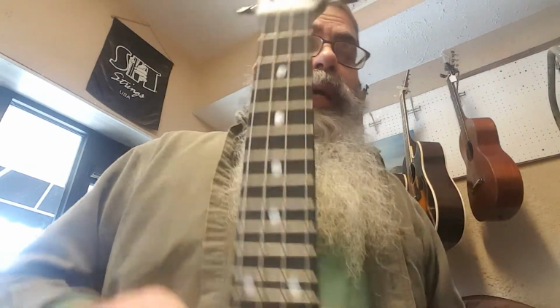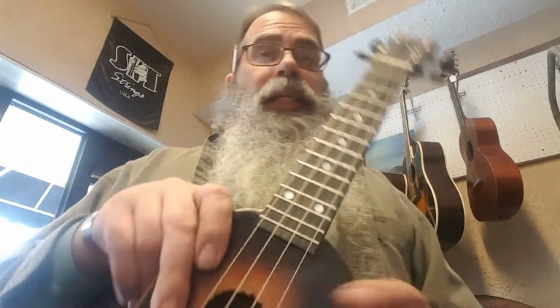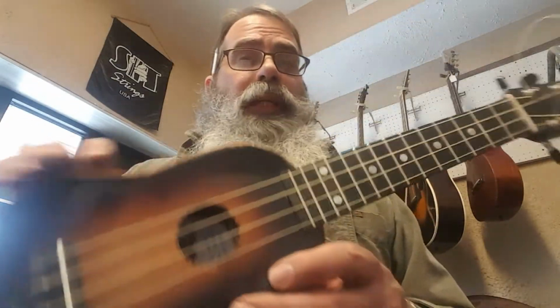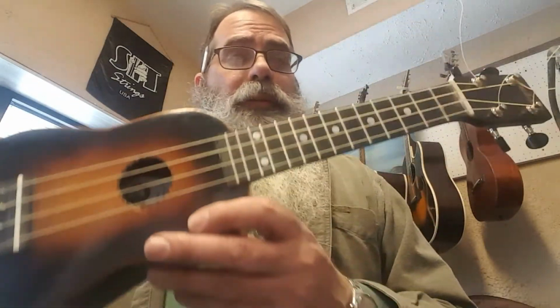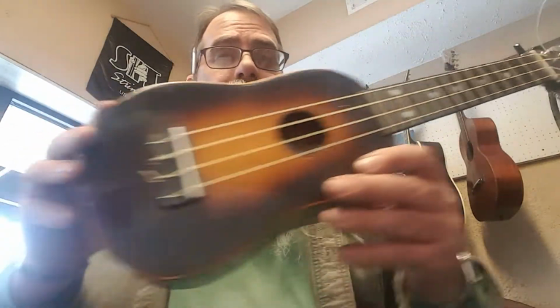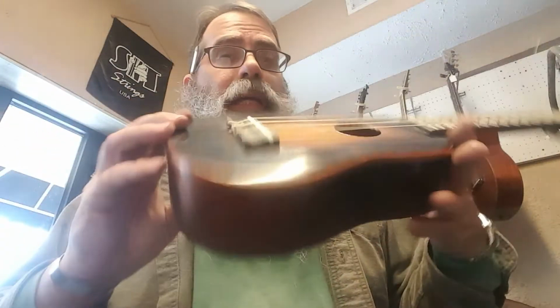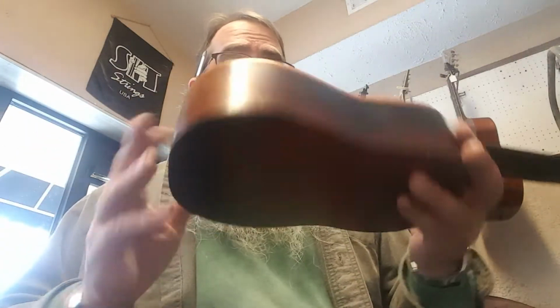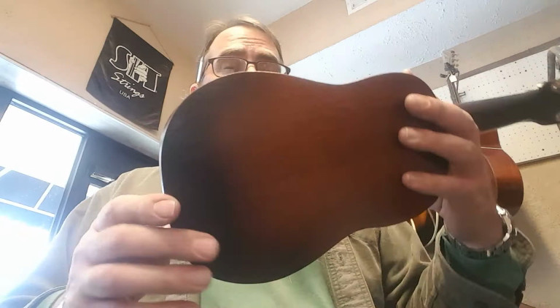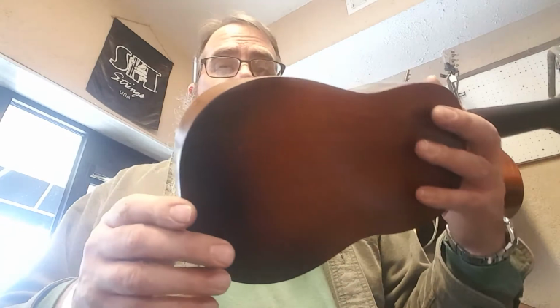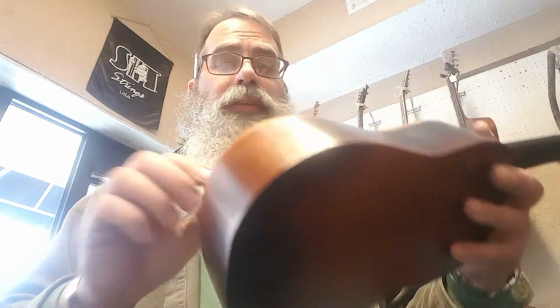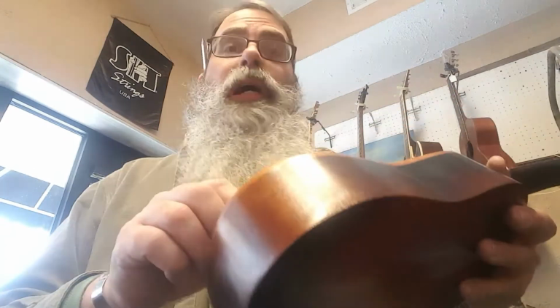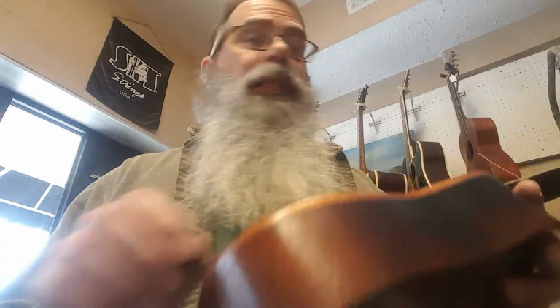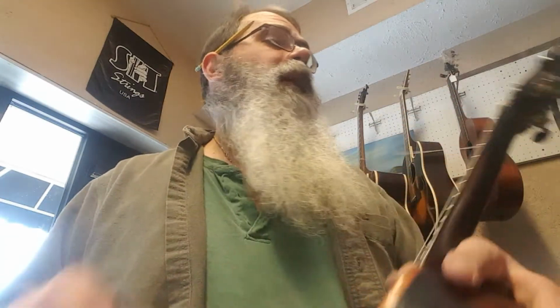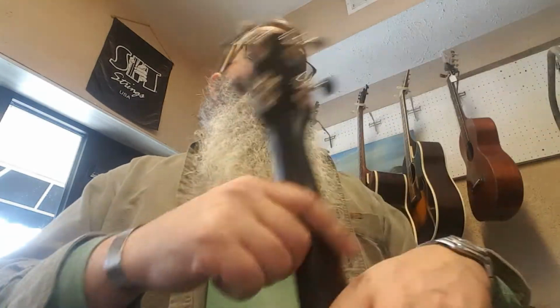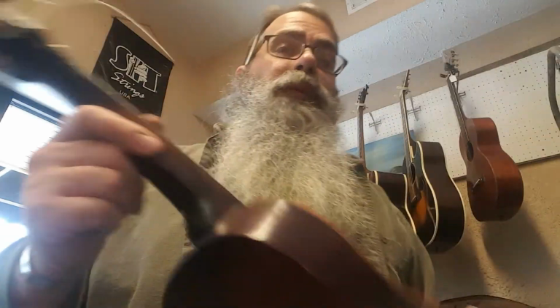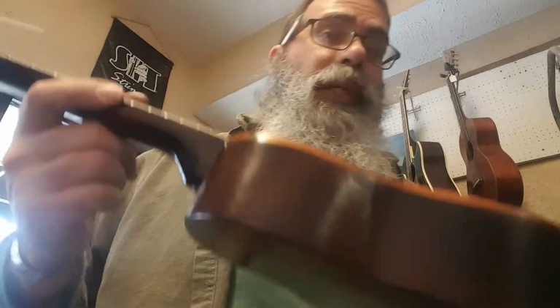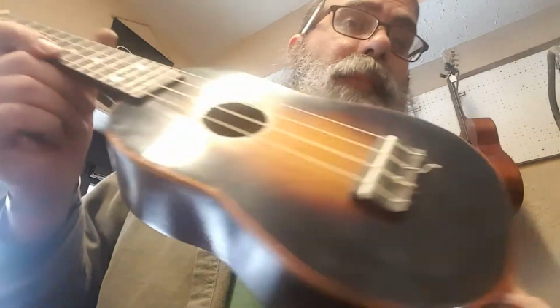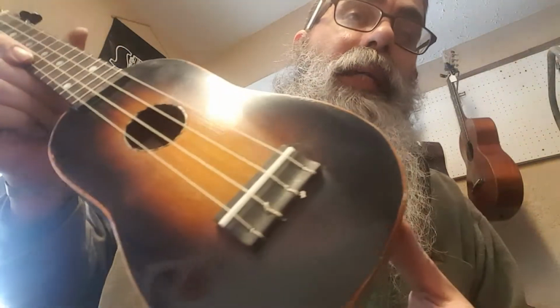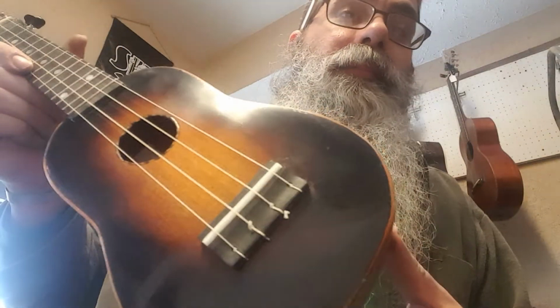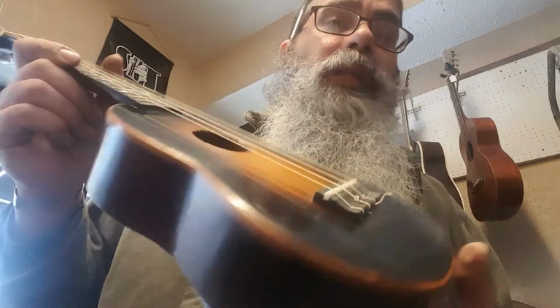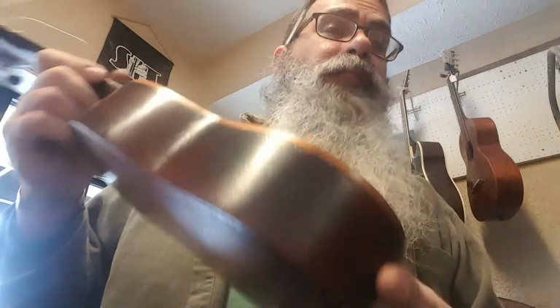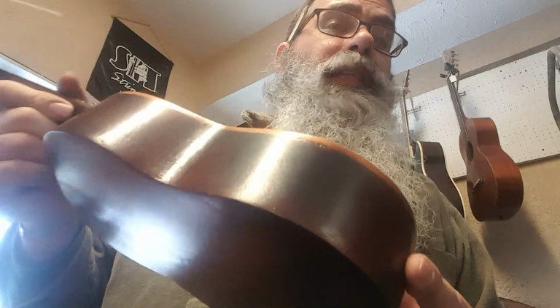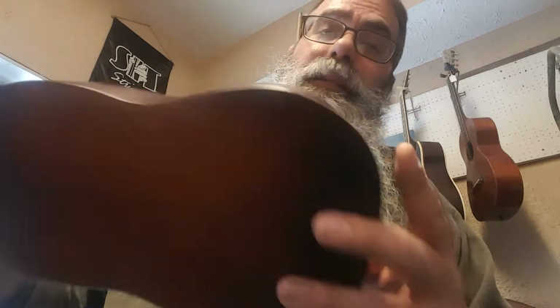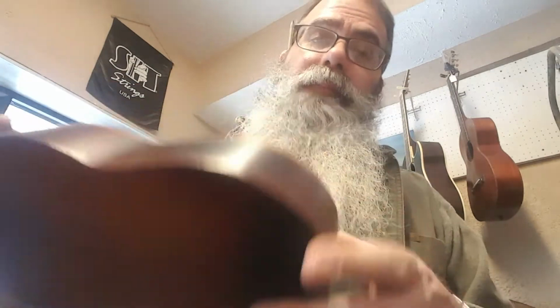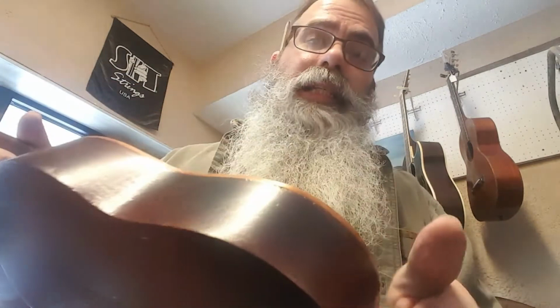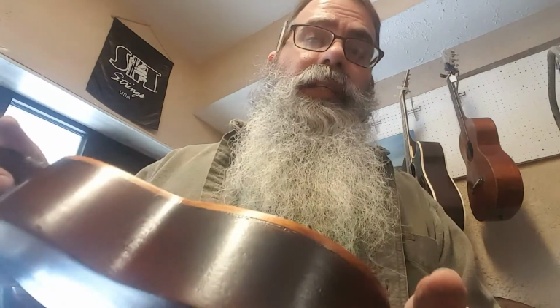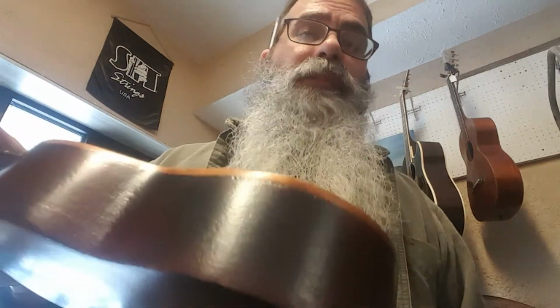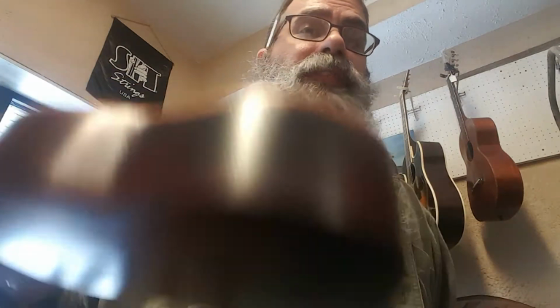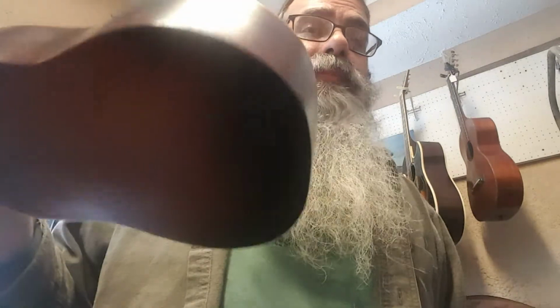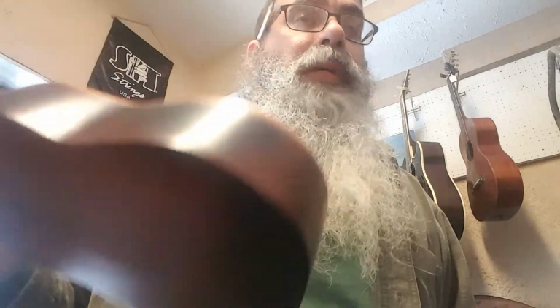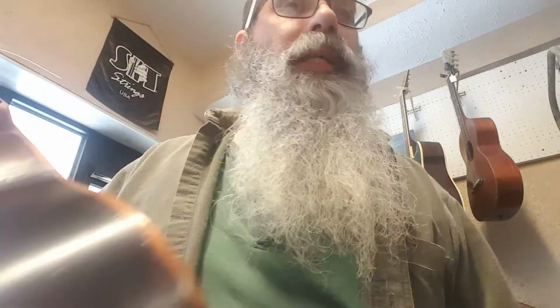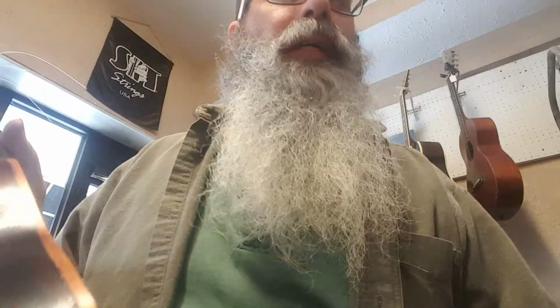I think it's just really cute. And if Charlie doesn't buy it, well, somebody out there might like it. So if it doesn't sell, I'll take it to the fretboard festival and maybe somebody there will get it.